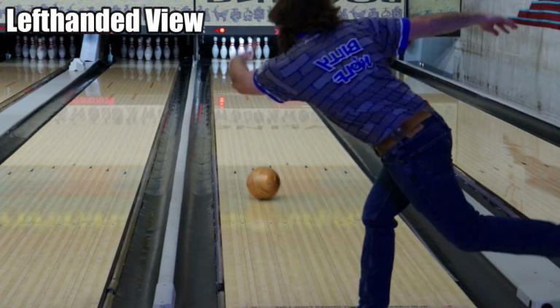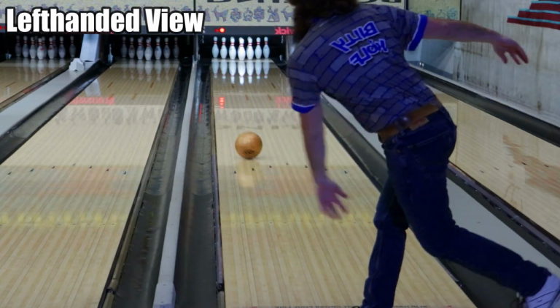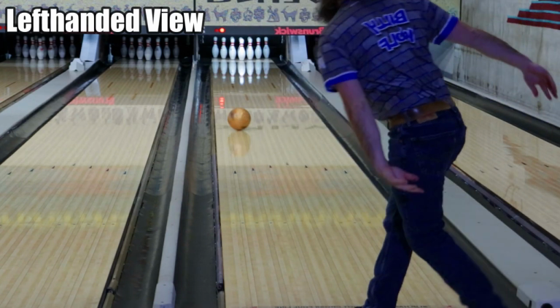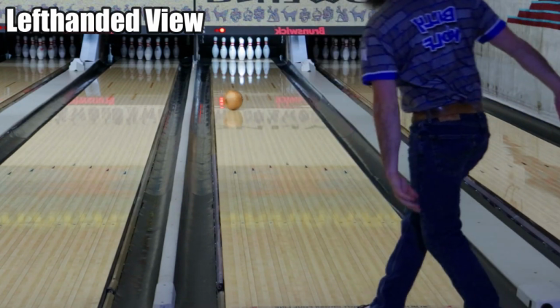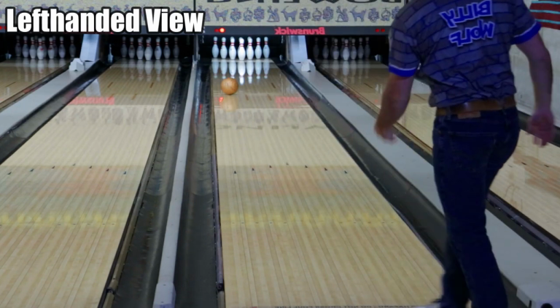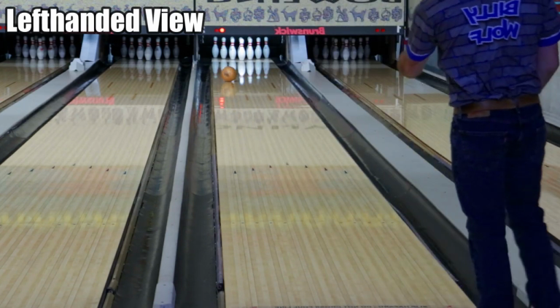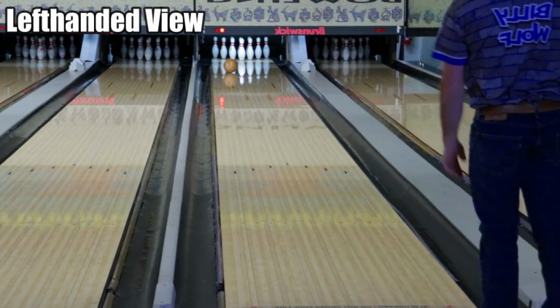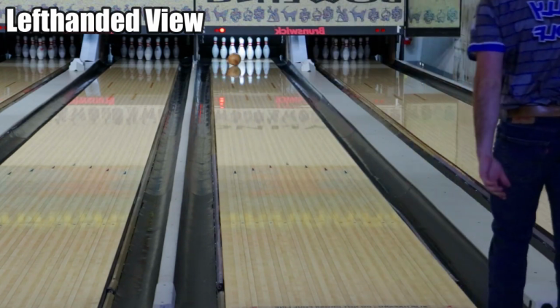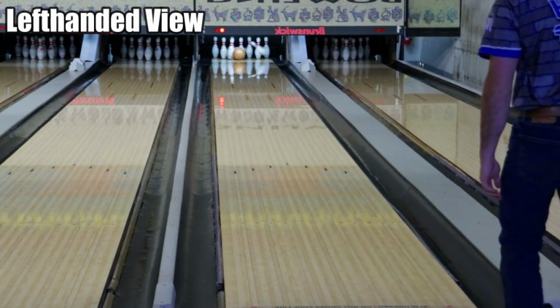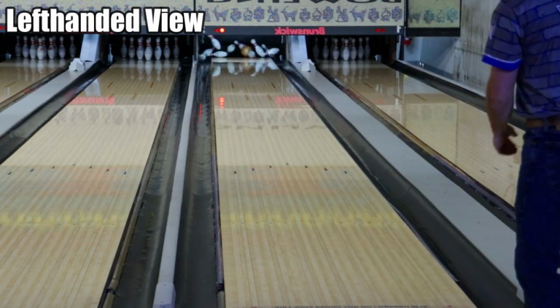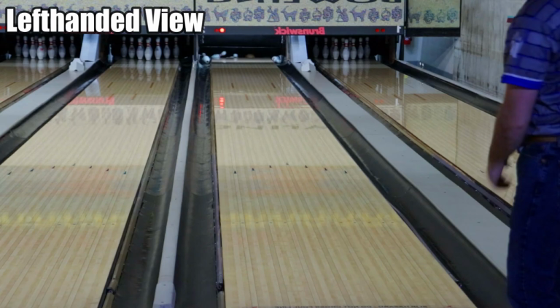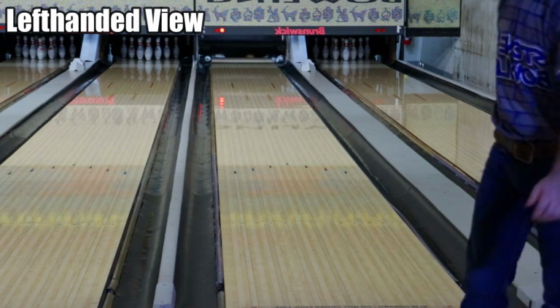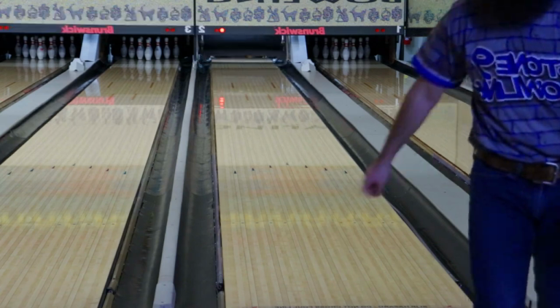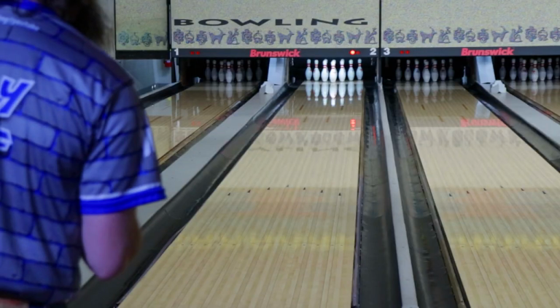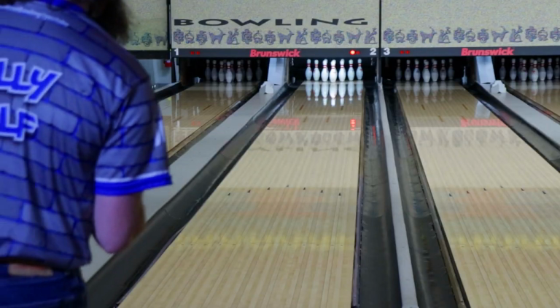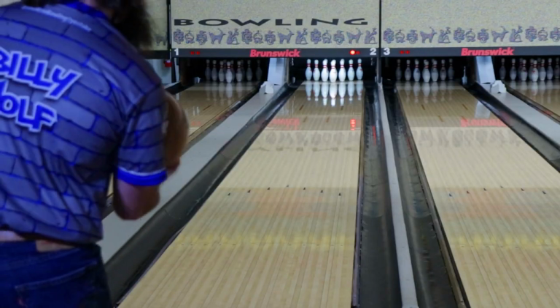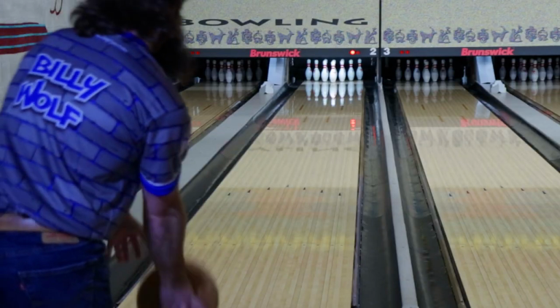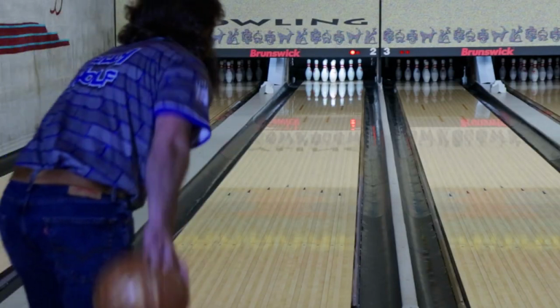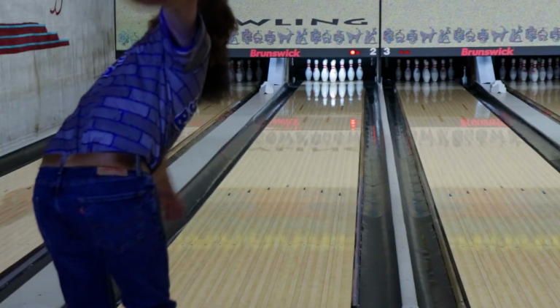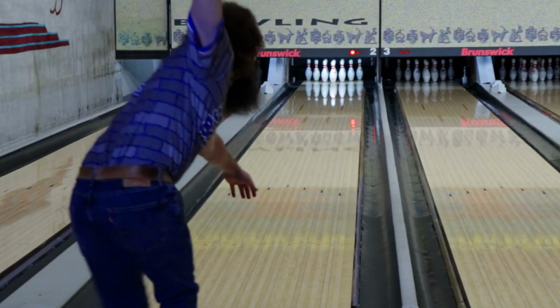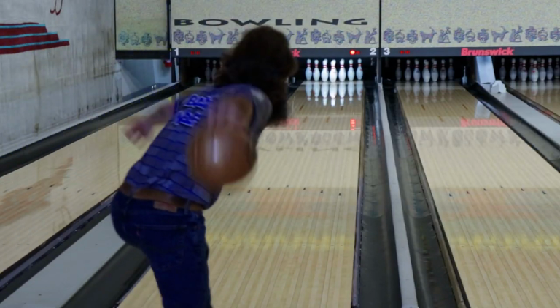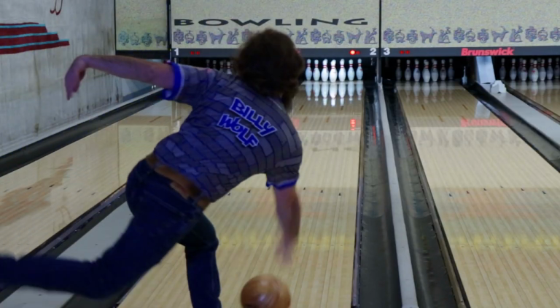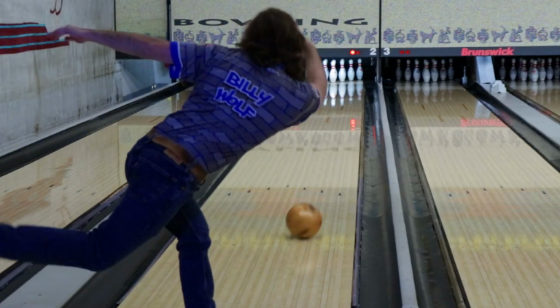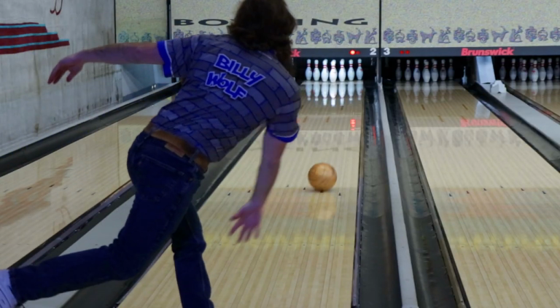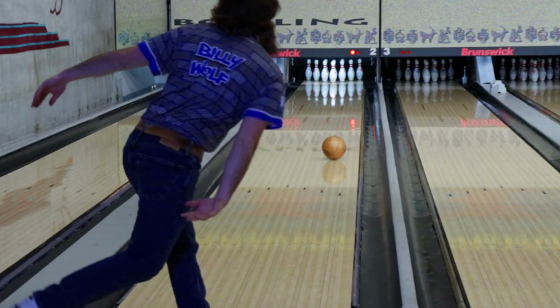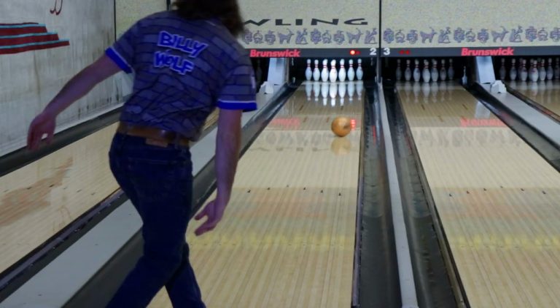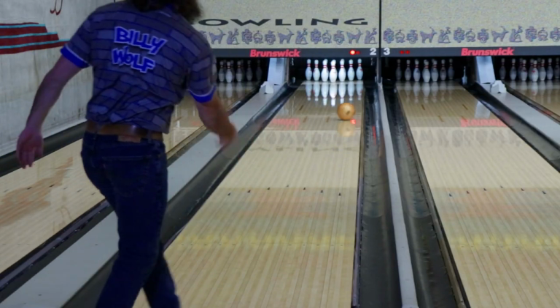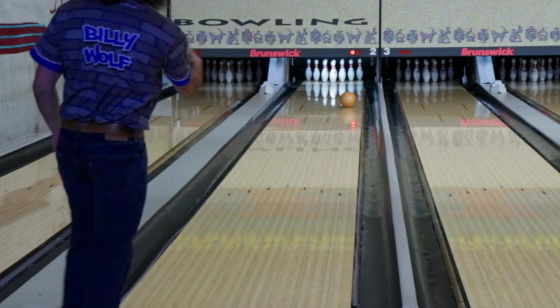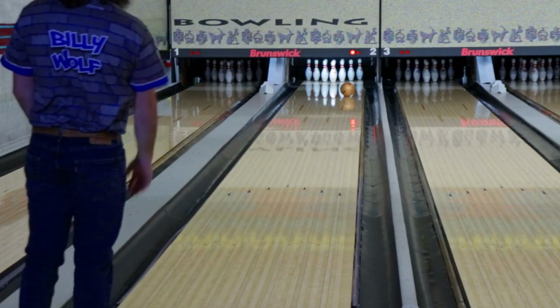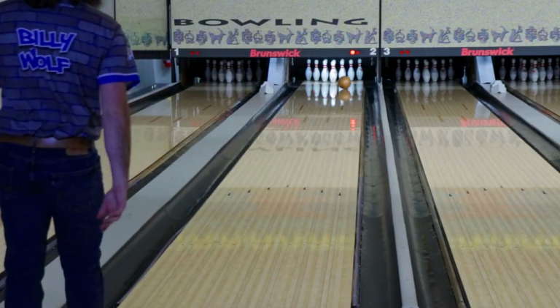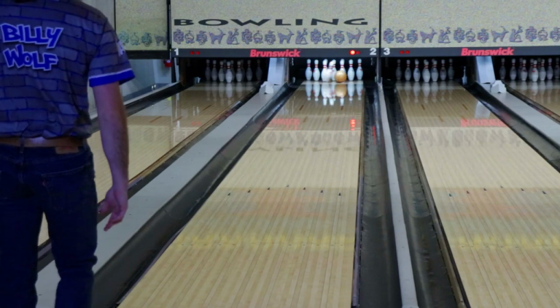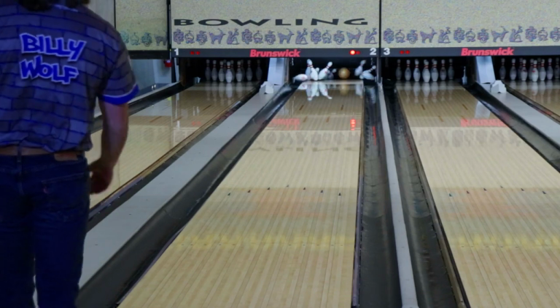A little background on the shot that I'm throwing on here. This is our typical league shot. We have a higher viscosity oil, higher volumes in the center, and the outside is pretty dry.